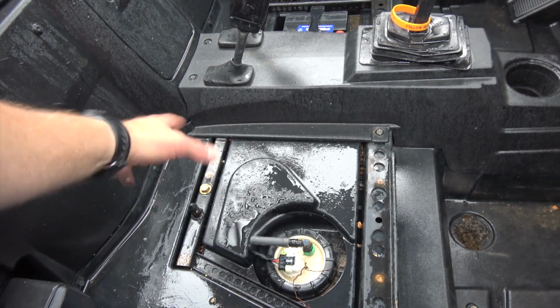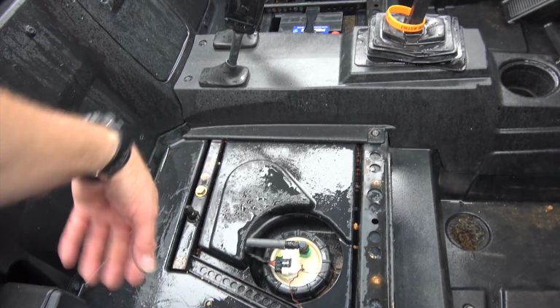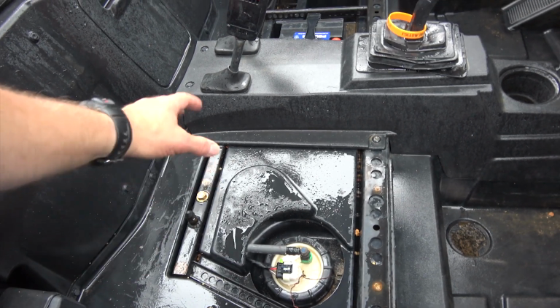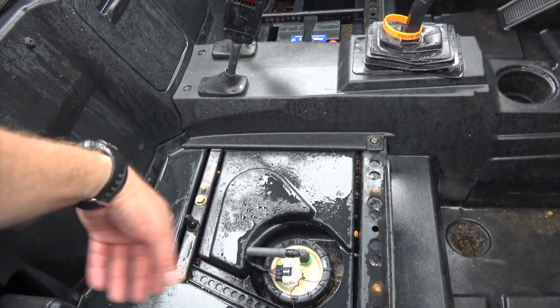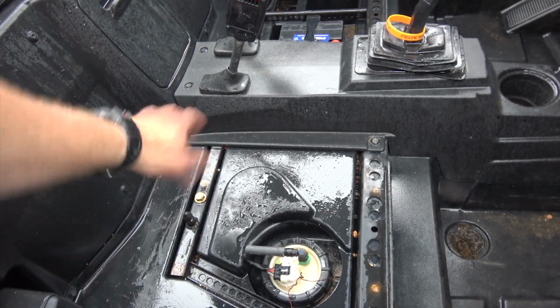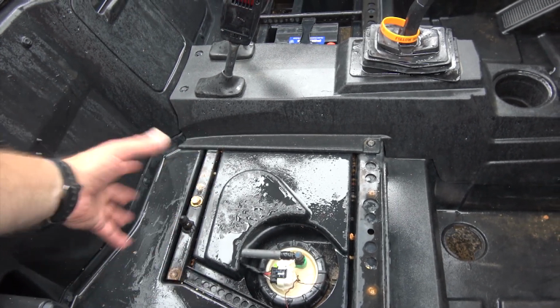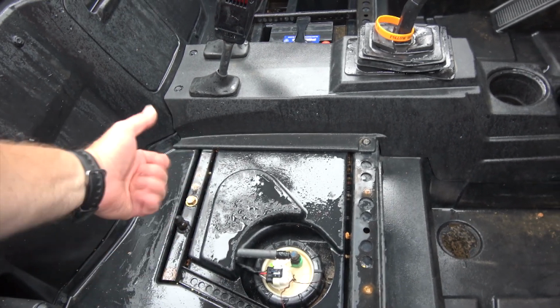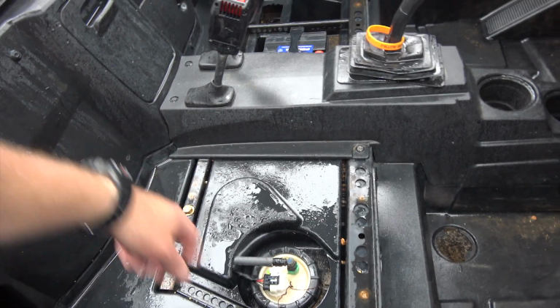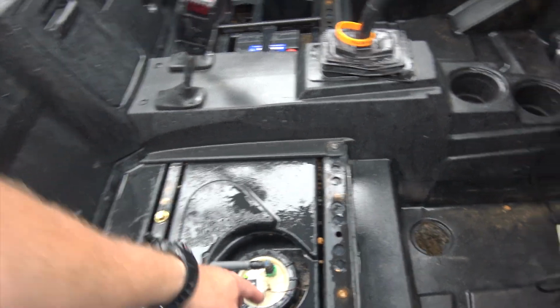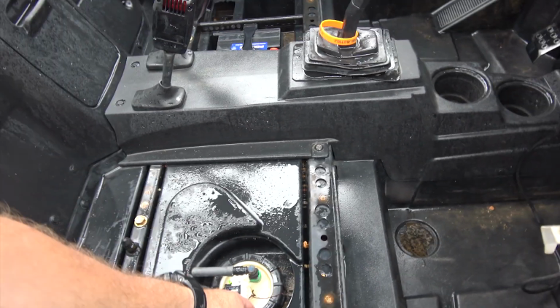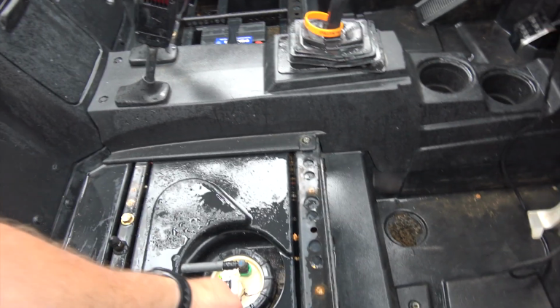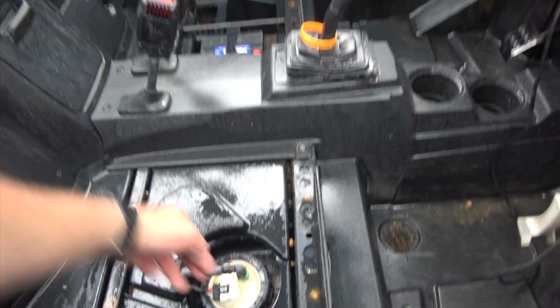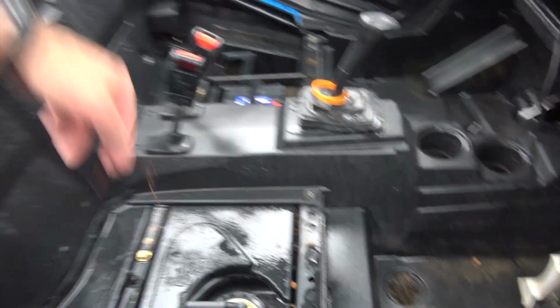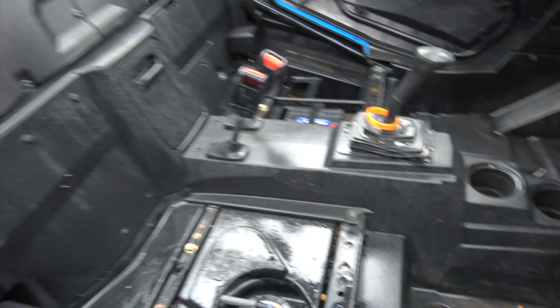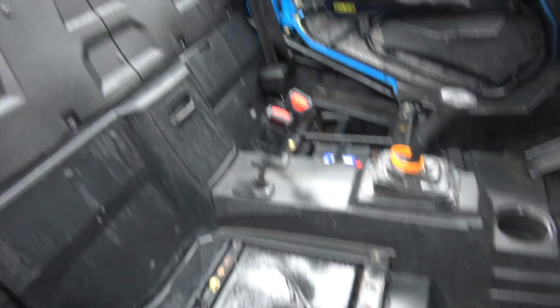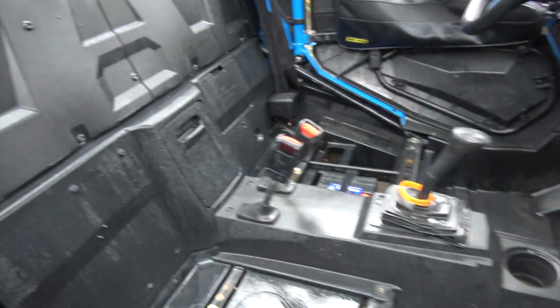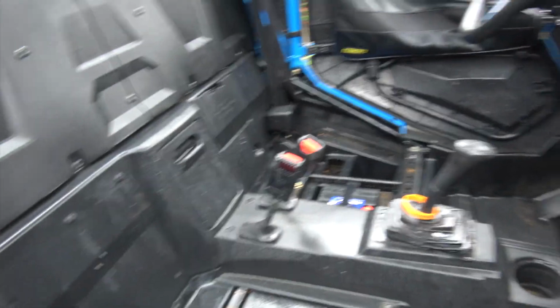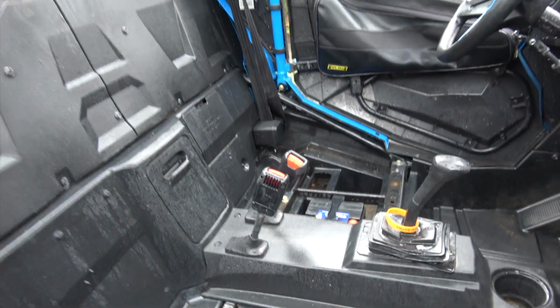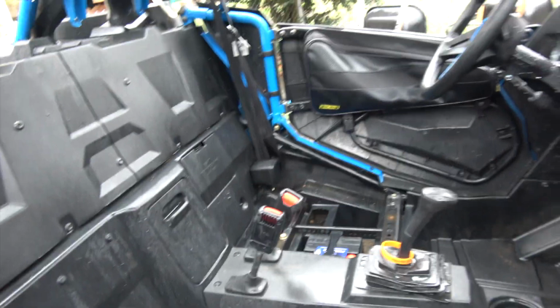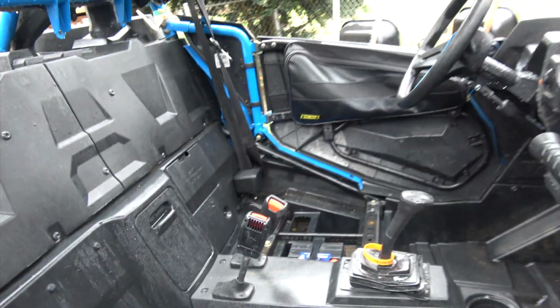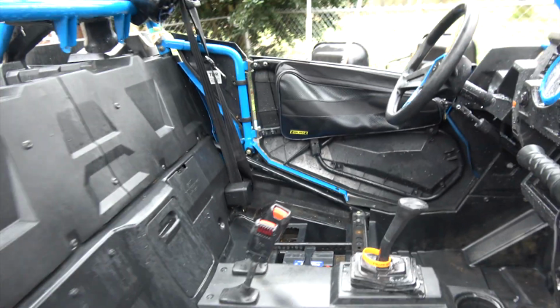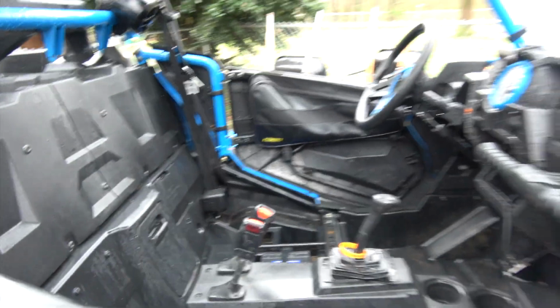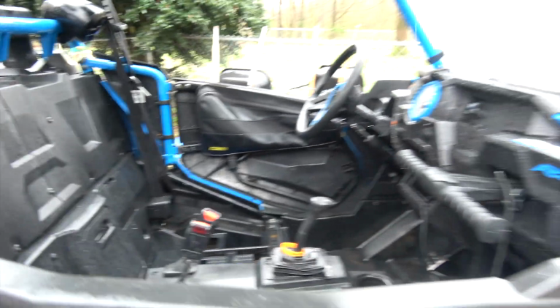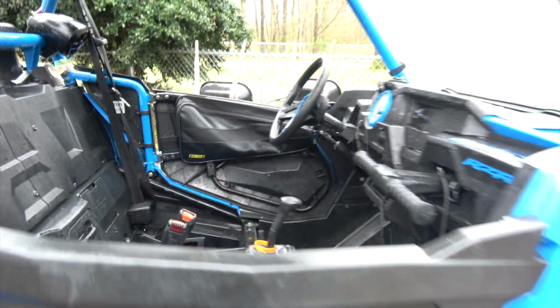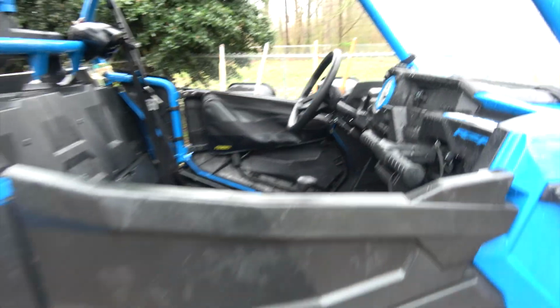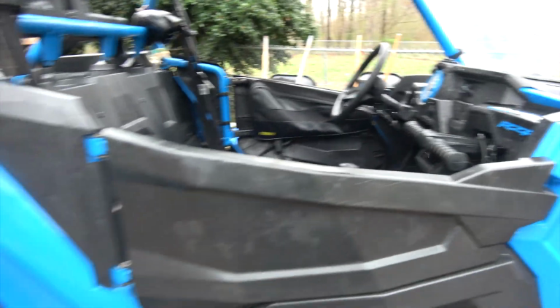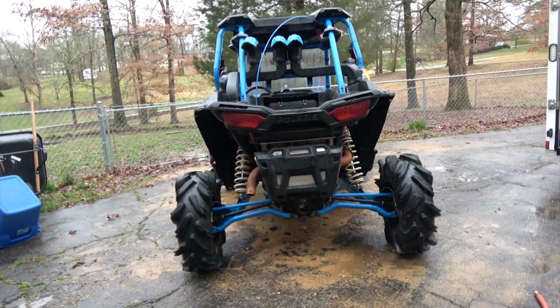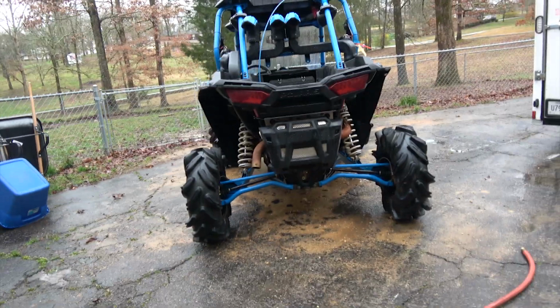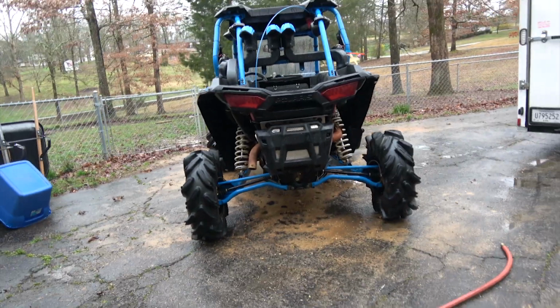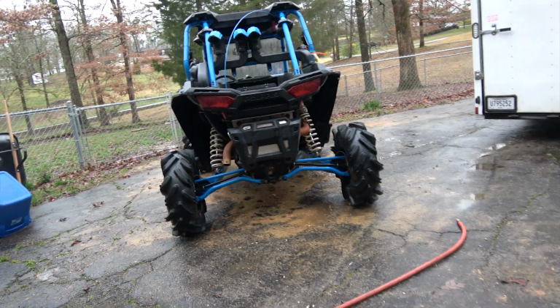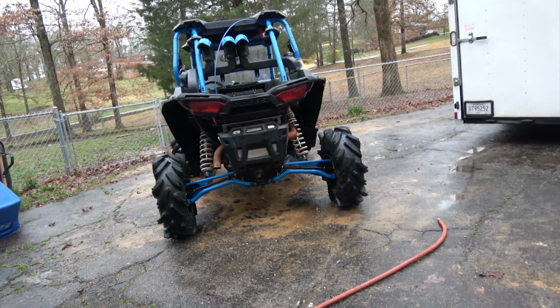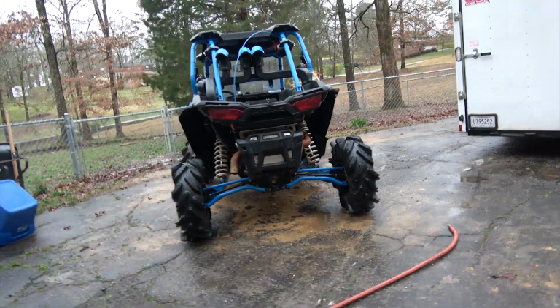I literally had to dig out the mud to get to the handles and levers under the seats — that's how bad it was. So this is looking pretty good considering what it was. It's pretty windy out here right now, so the audio may be bad.